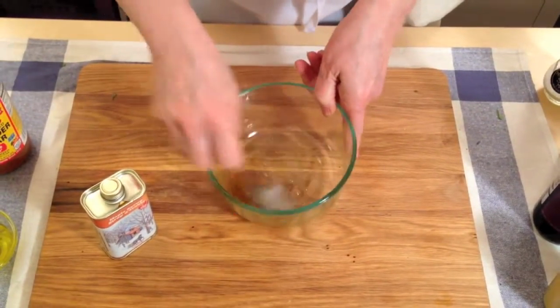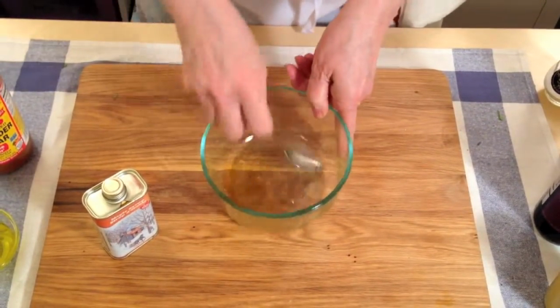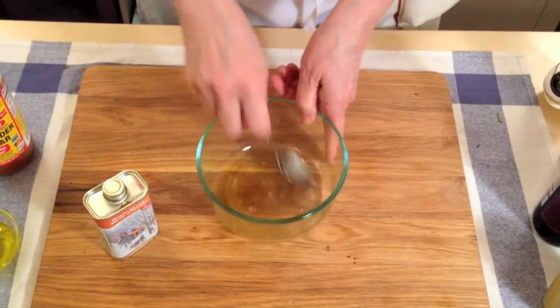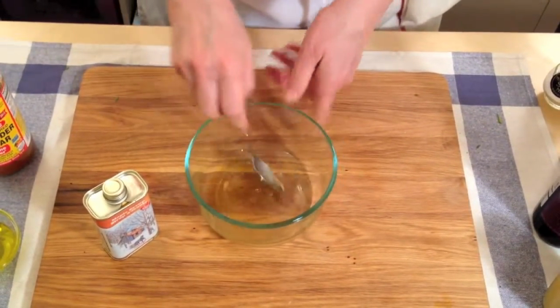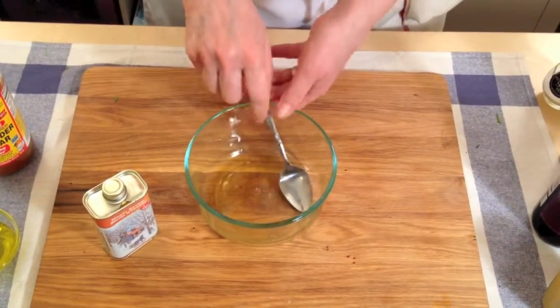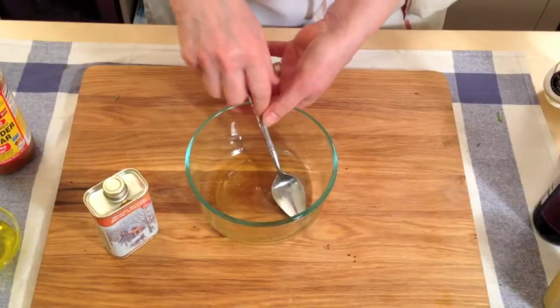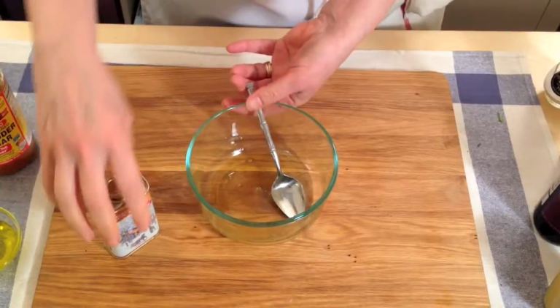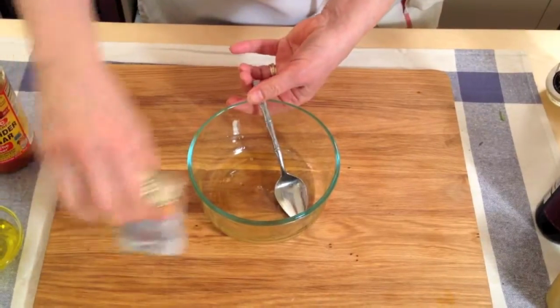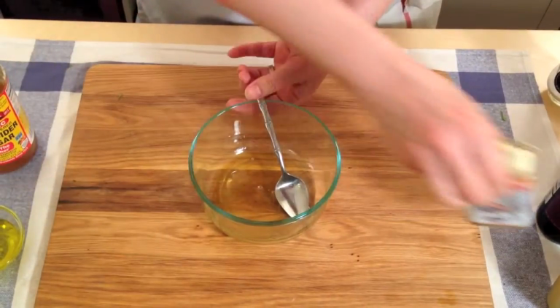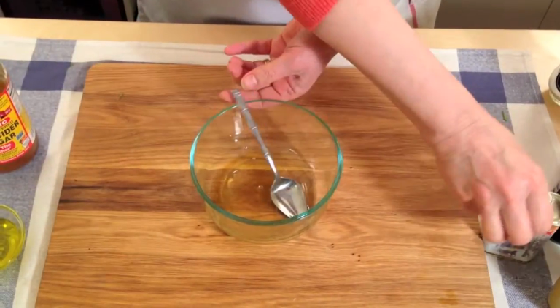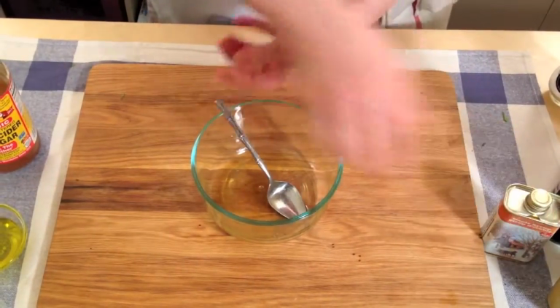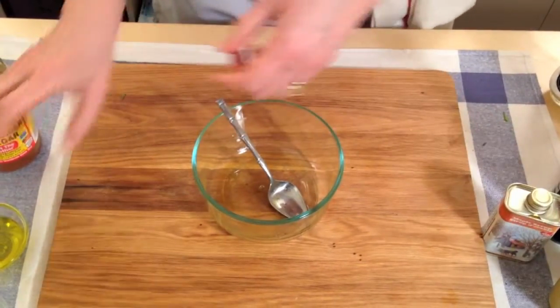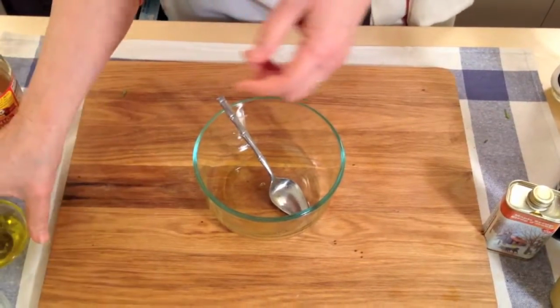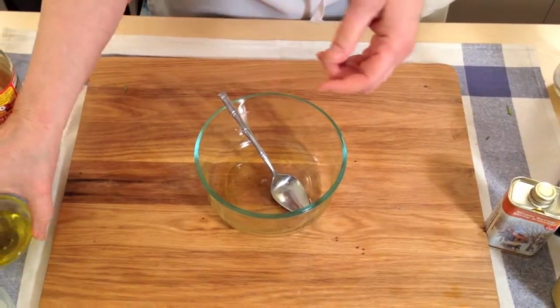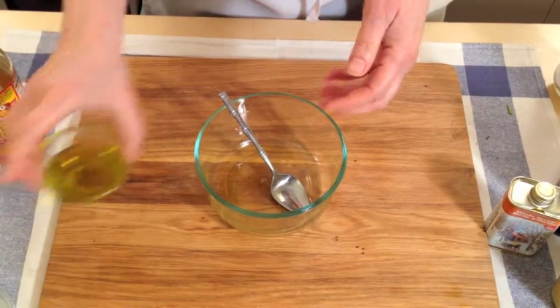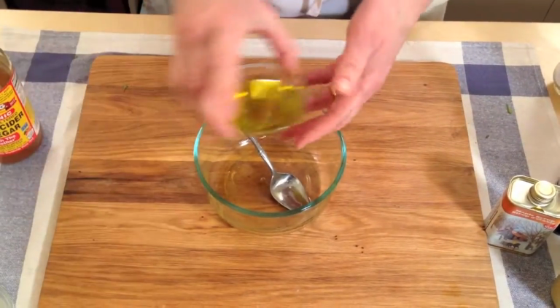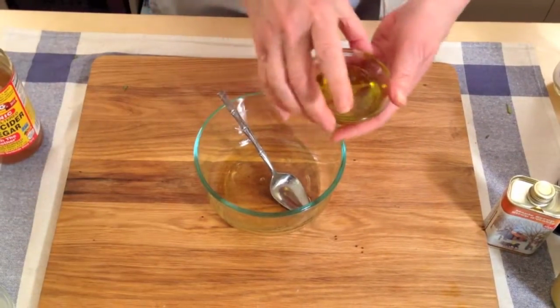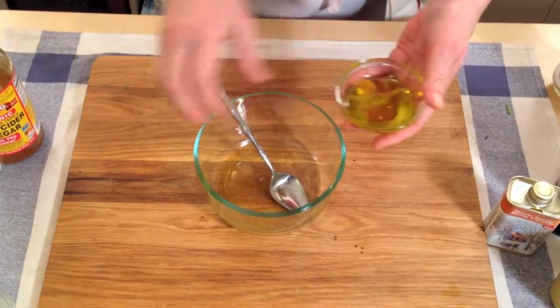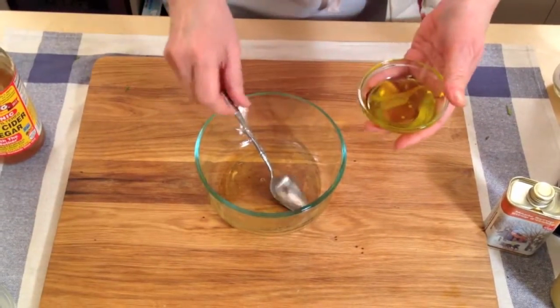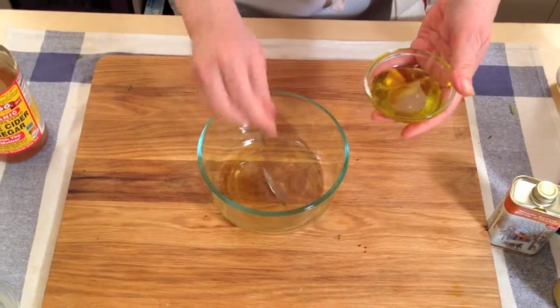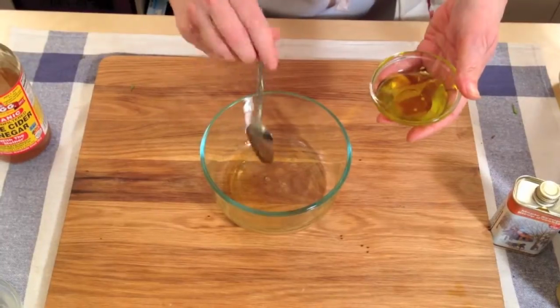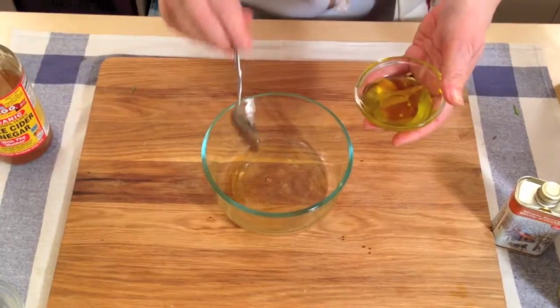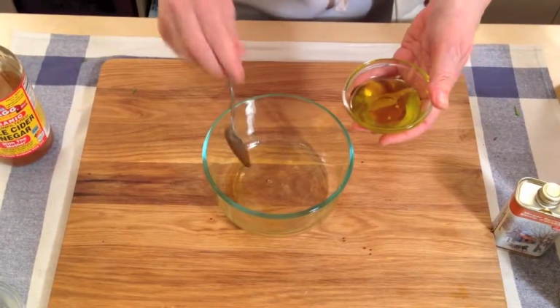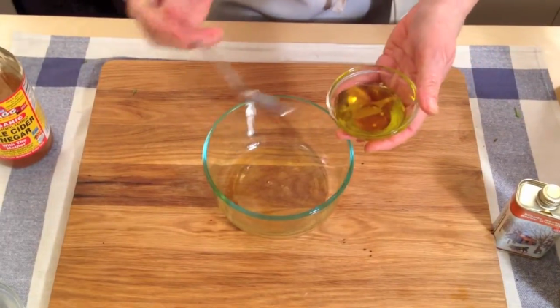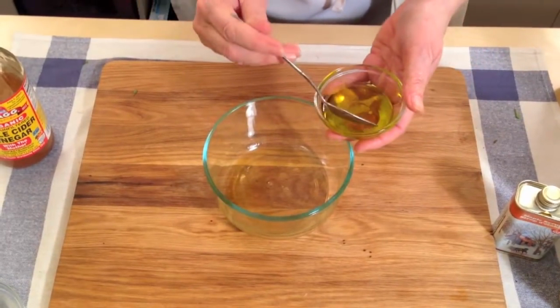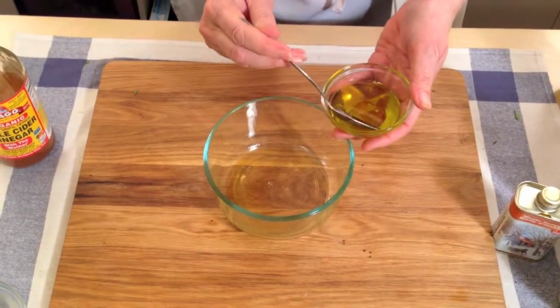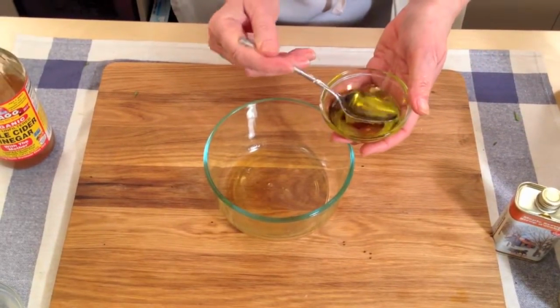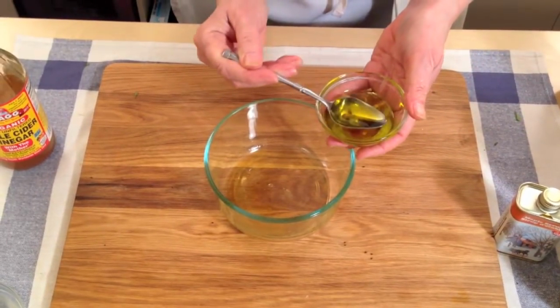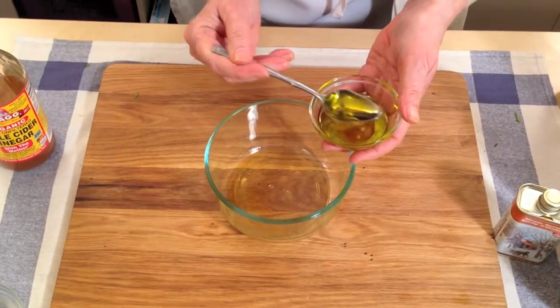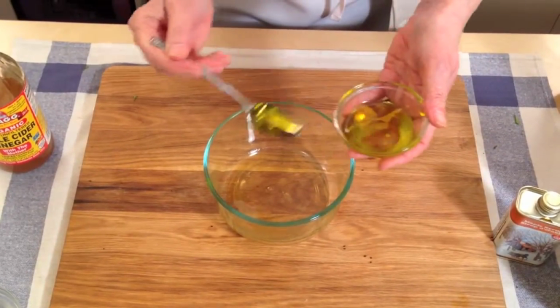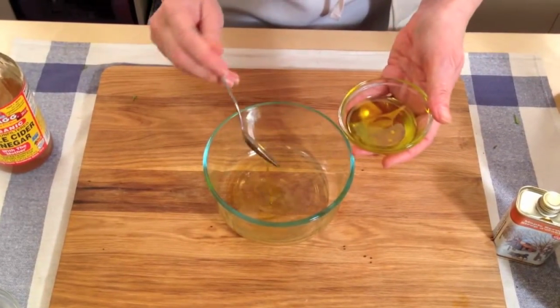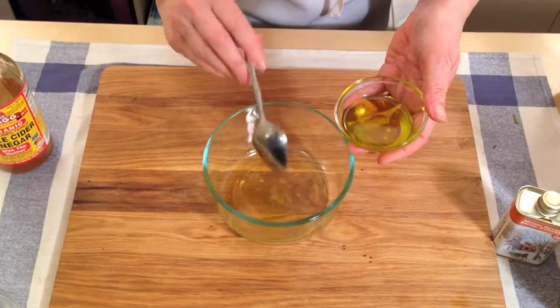Now we're going to add in the oil. As with all dressings, the oil is going to be three times the amount of the vinegar, so it's going to be six of these.